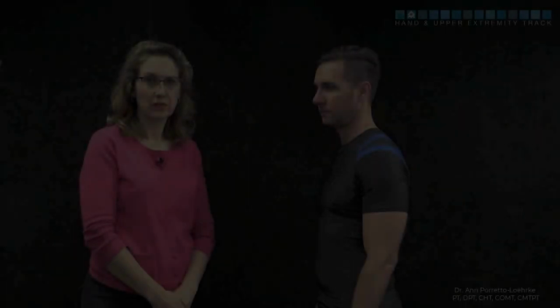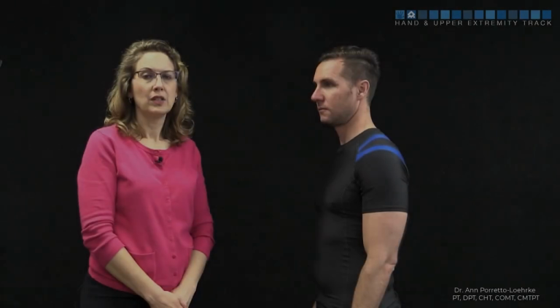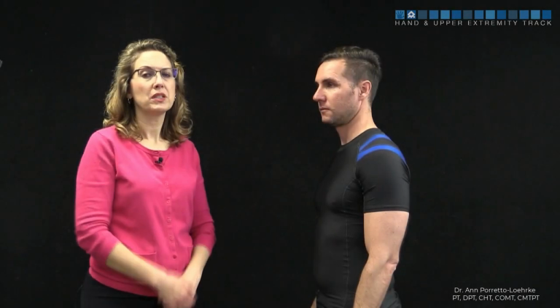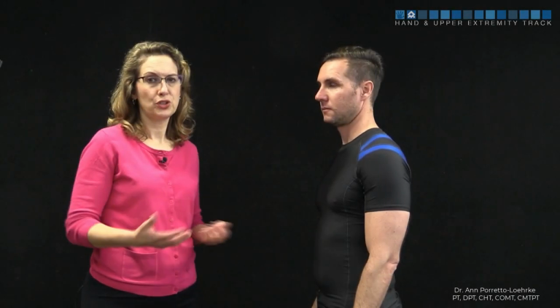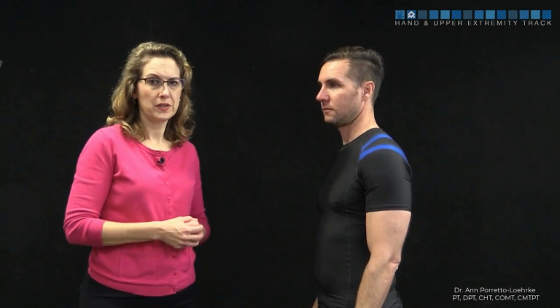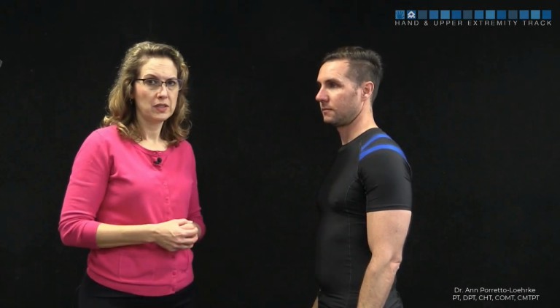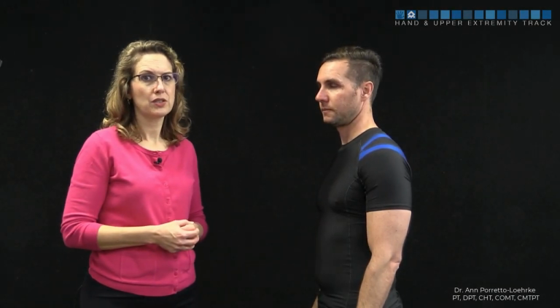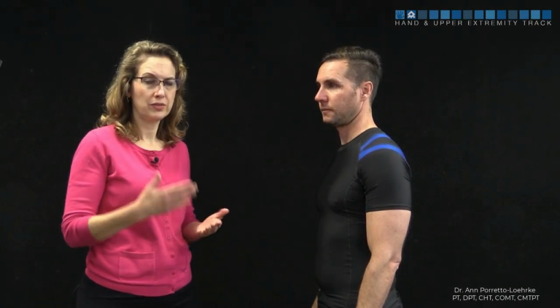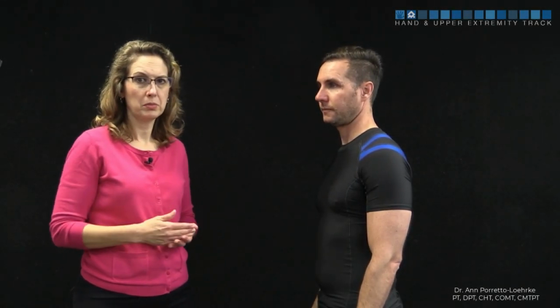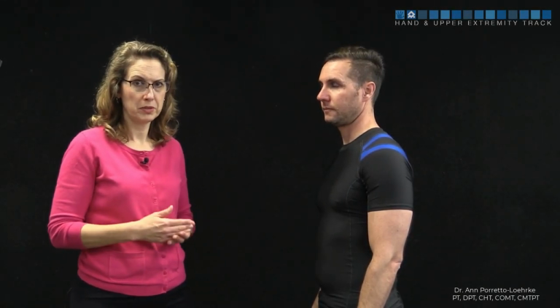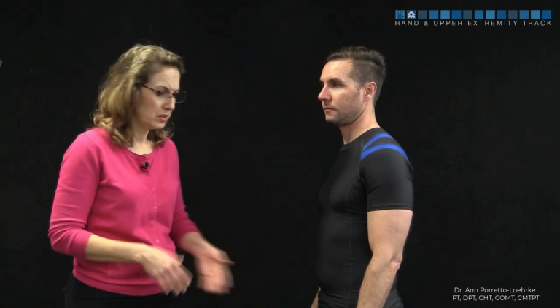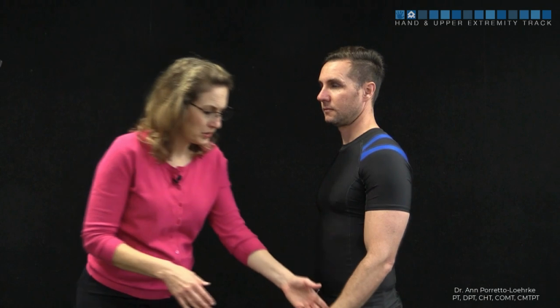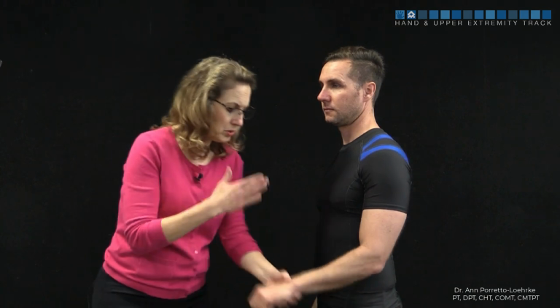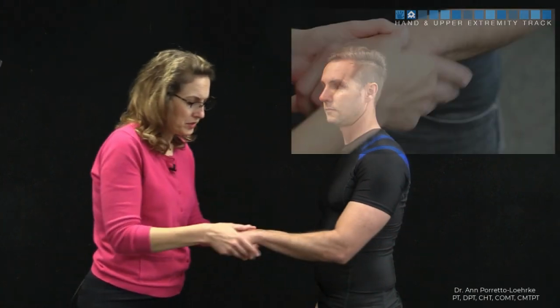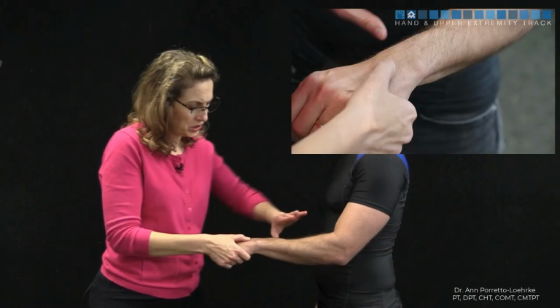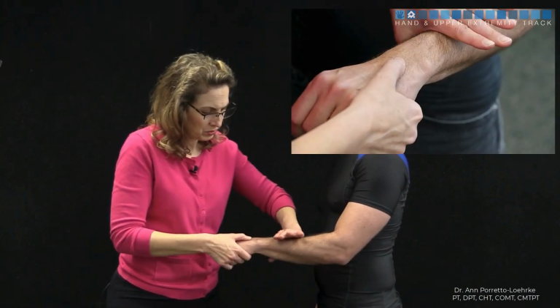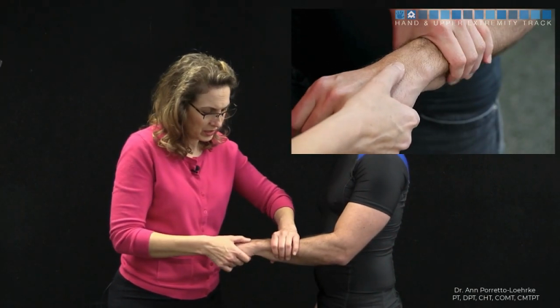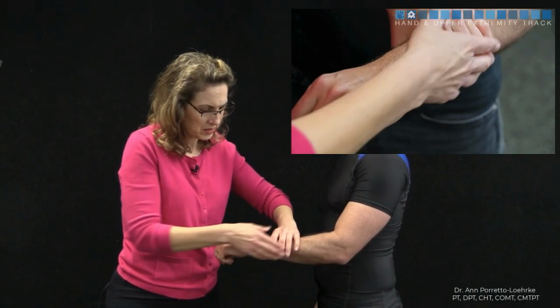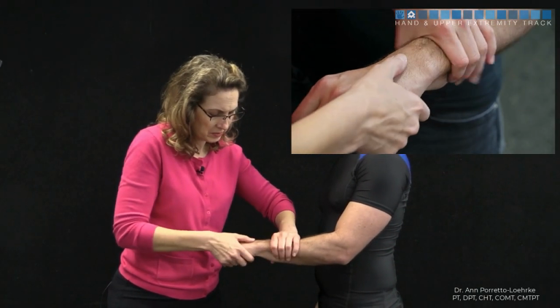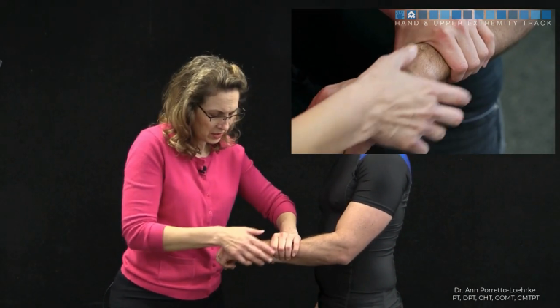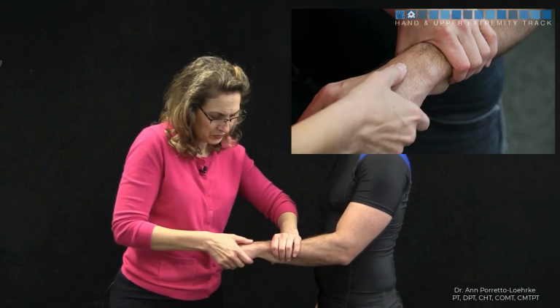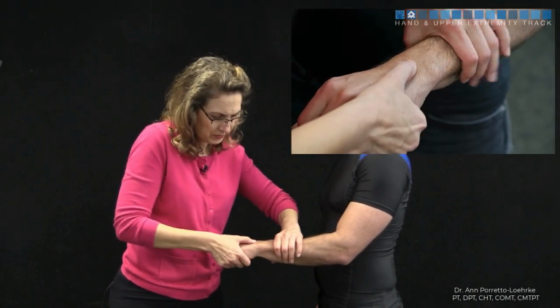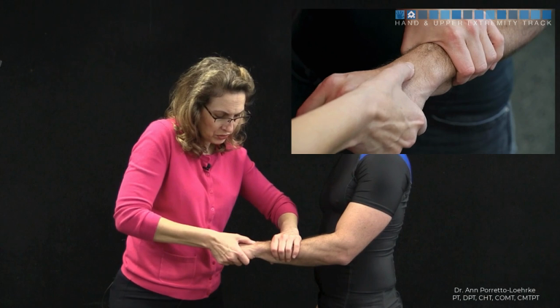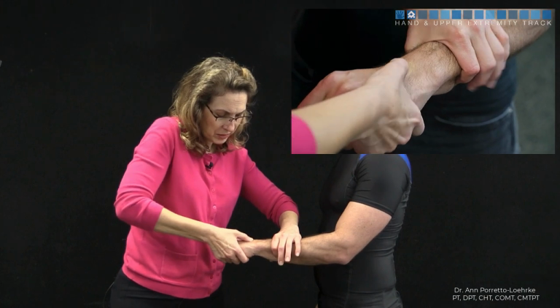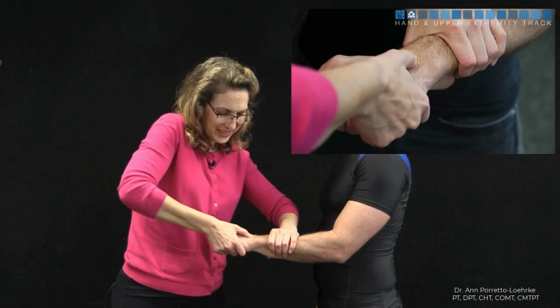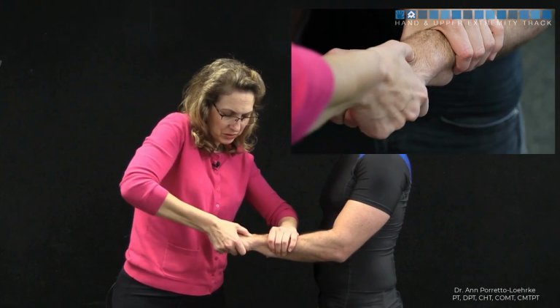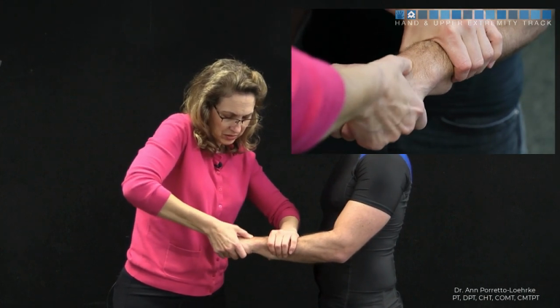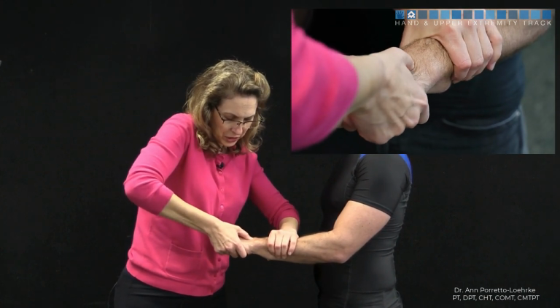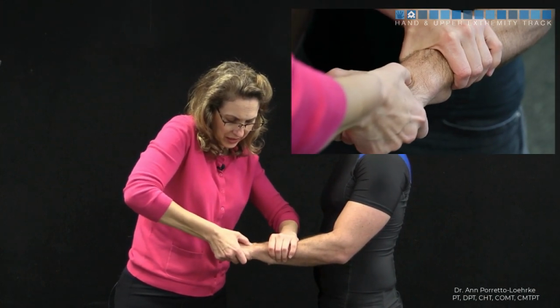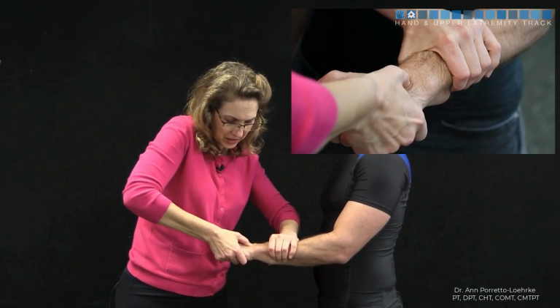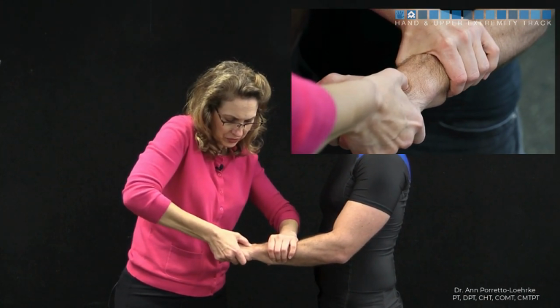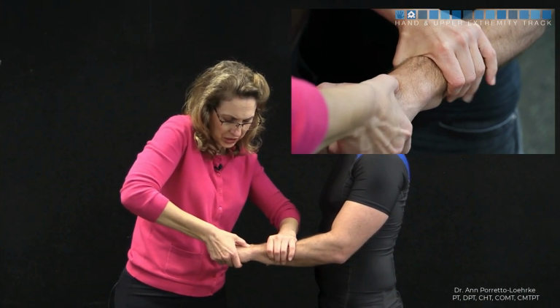The mid-carpal shift test is a test looking for mid-carpal instability. We're going to be facing our patient, we're going to grasp the distal aspect of the forearm, and we're going to apply a downward pressure at the capitate in a volar direction.